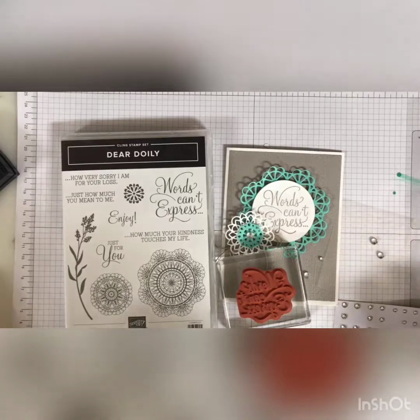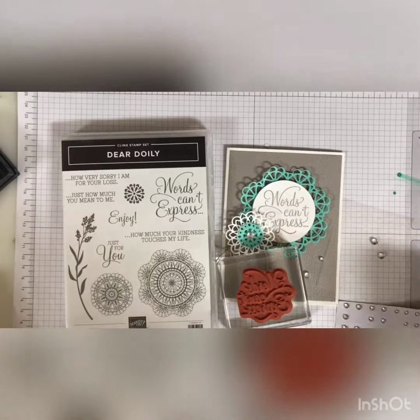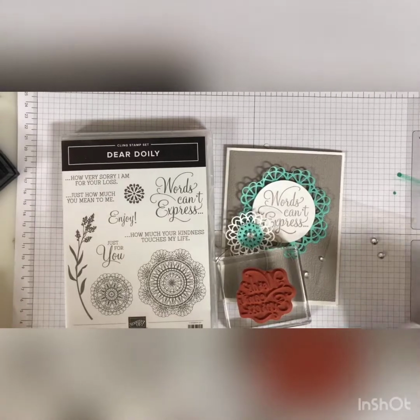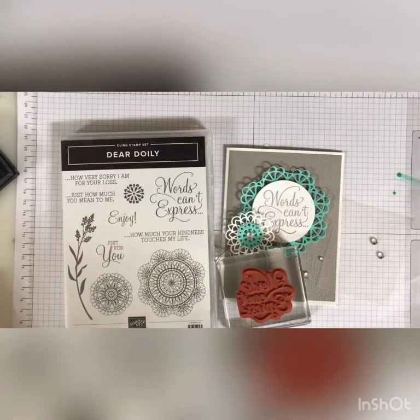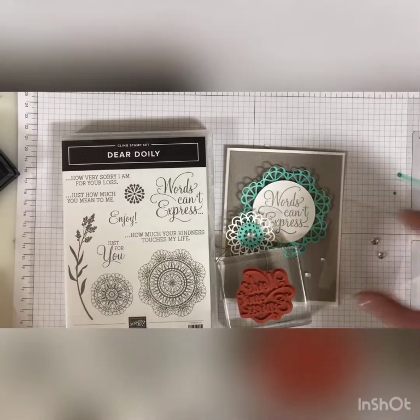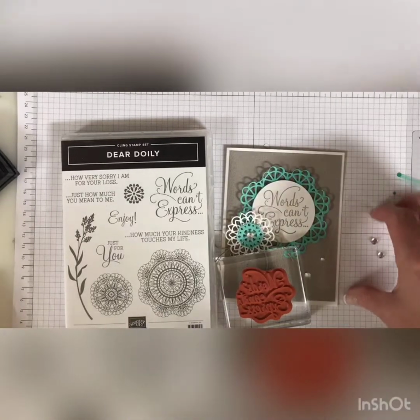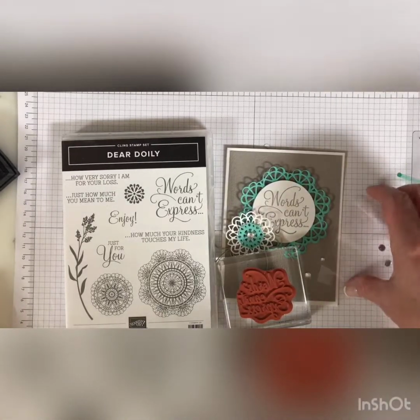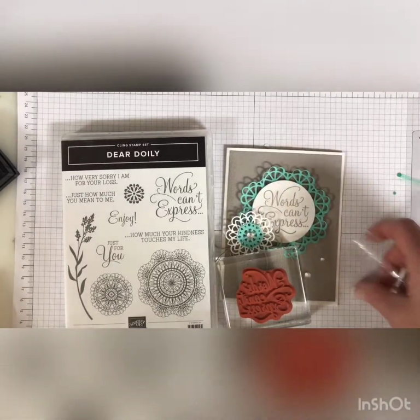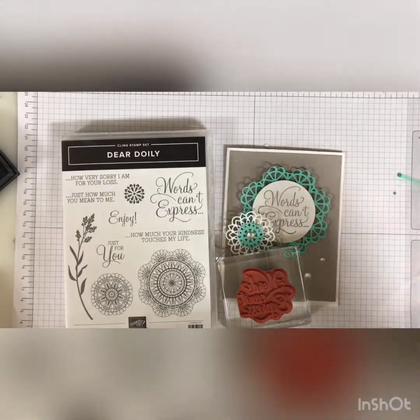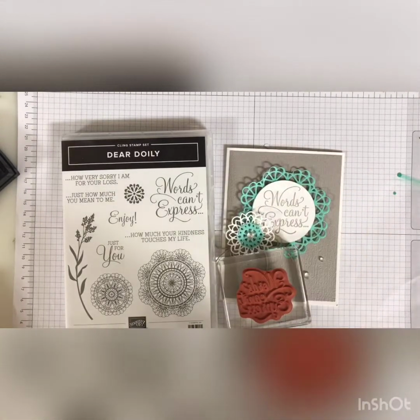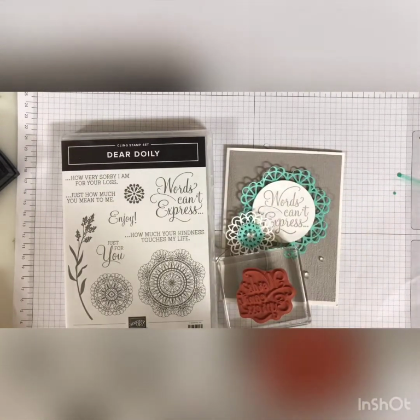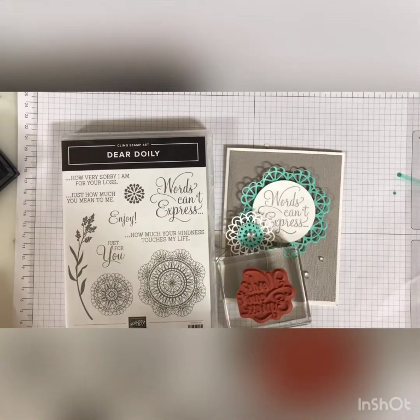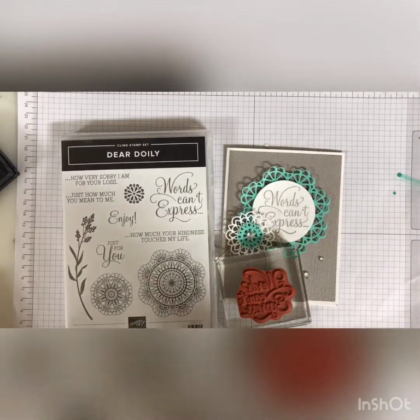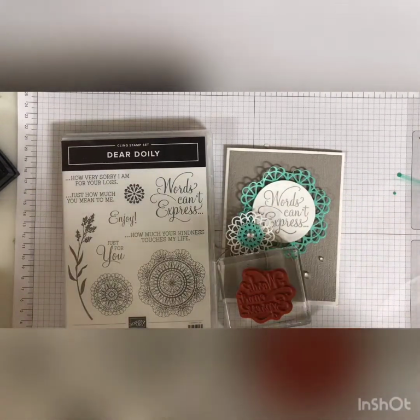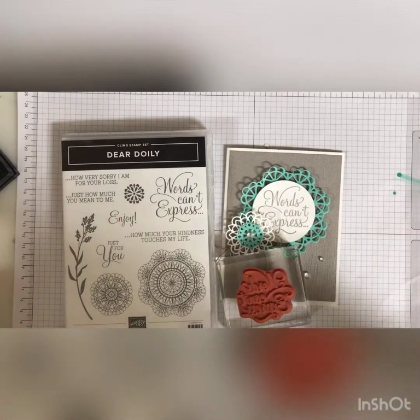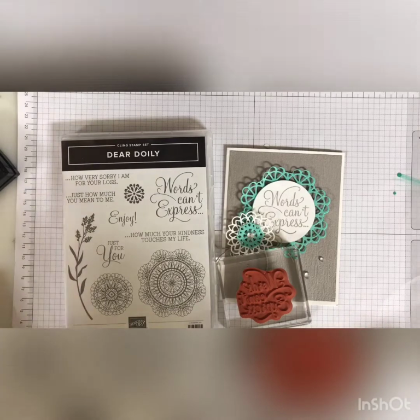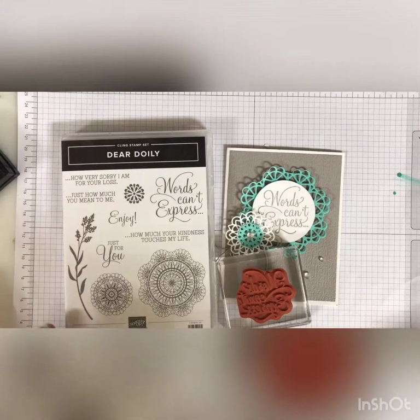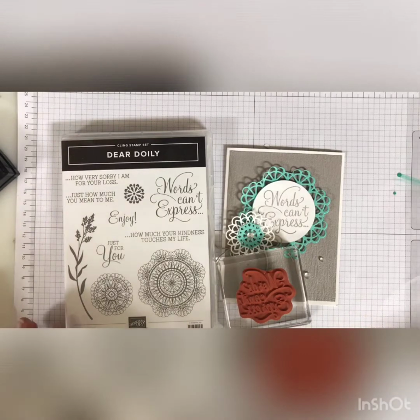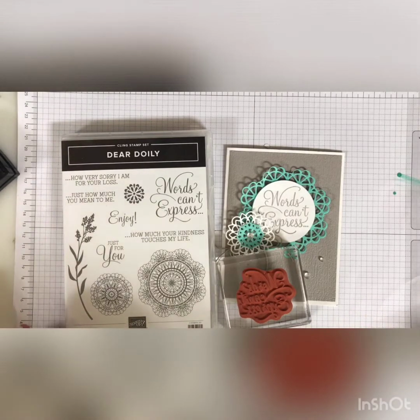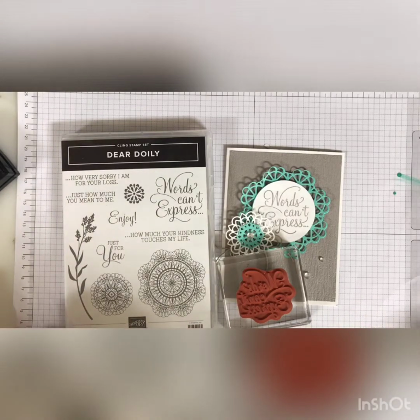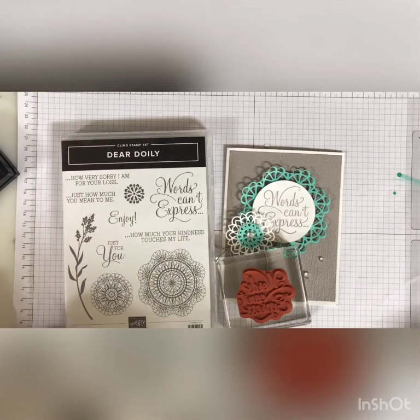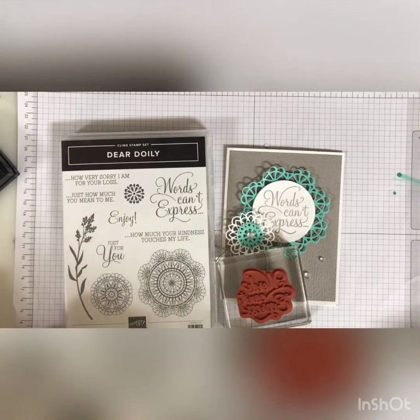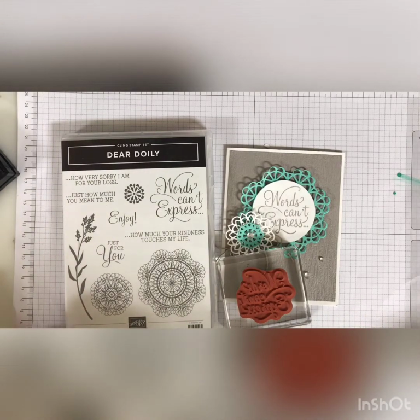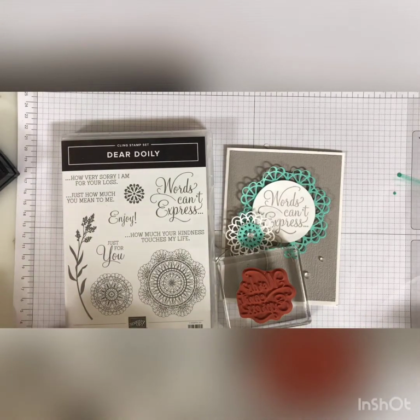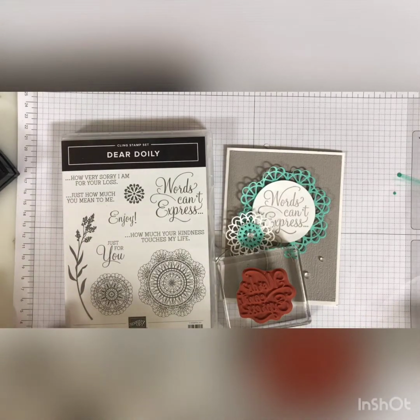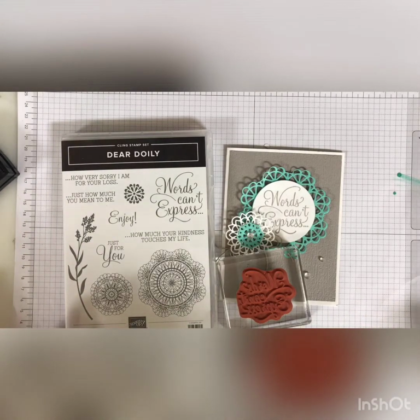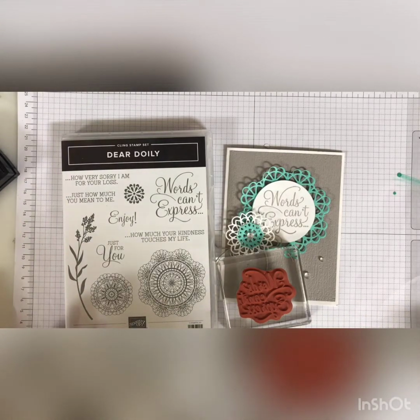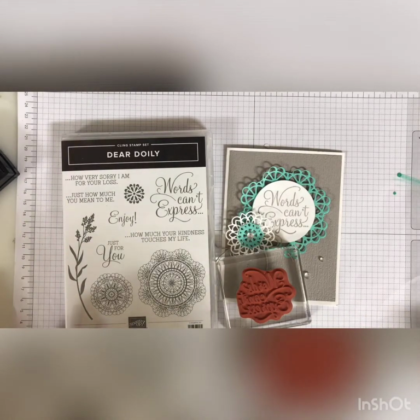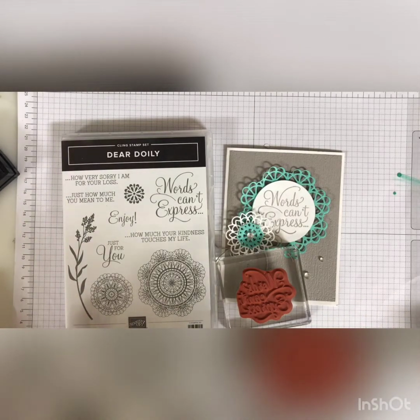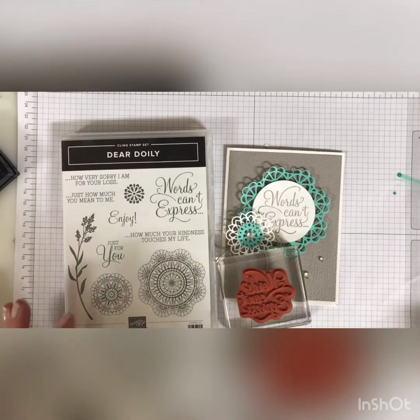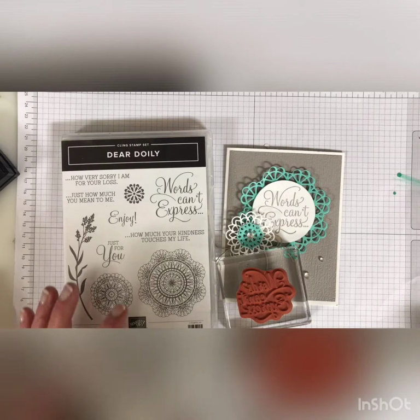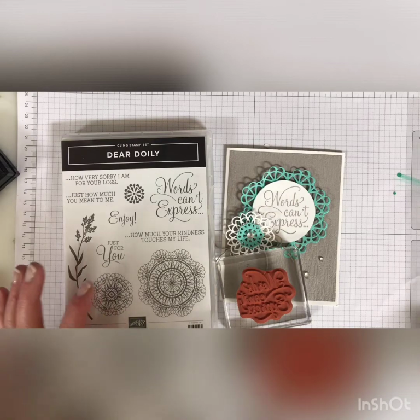Good morning everyone, it's Darla at Scrap Happens here with Tuesday's Tip, and I have a really great tip to share with you today involving our clean stamps.